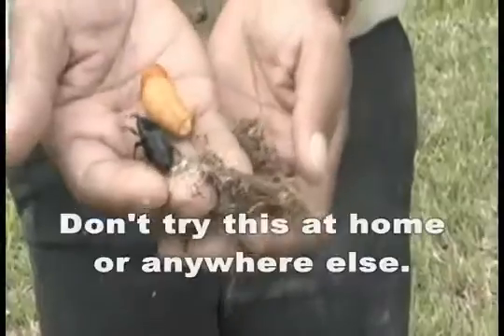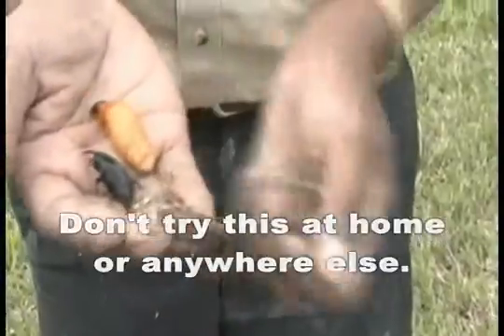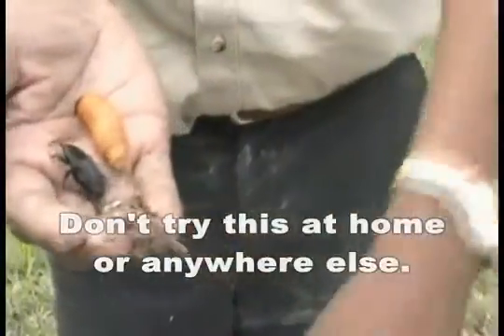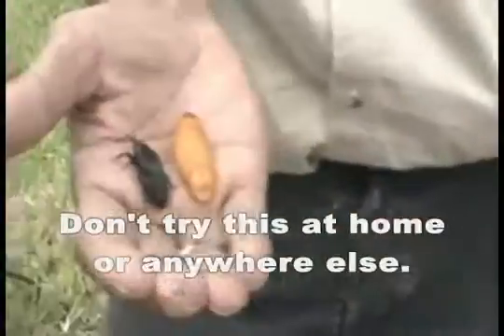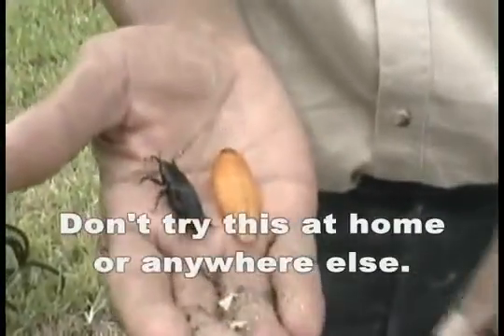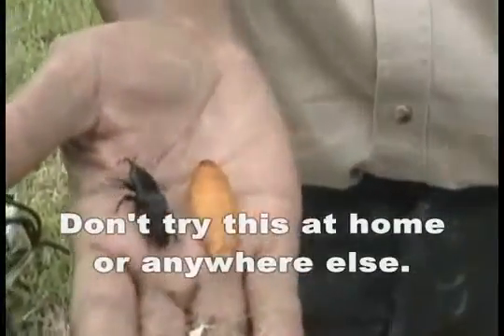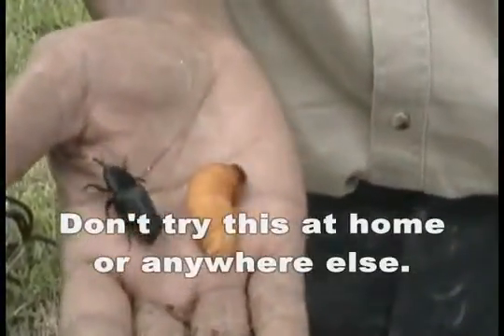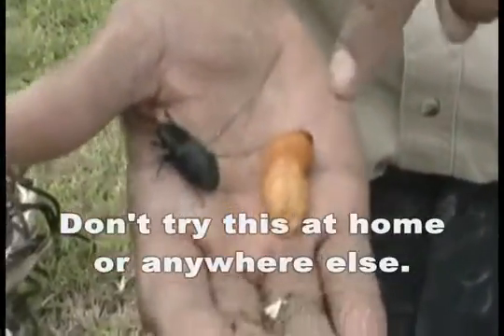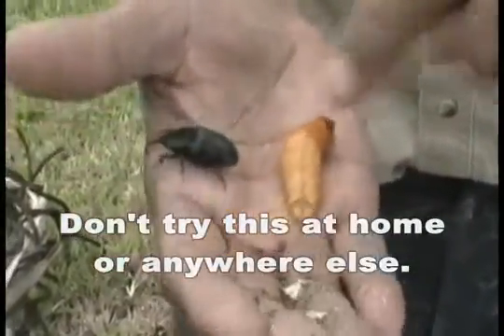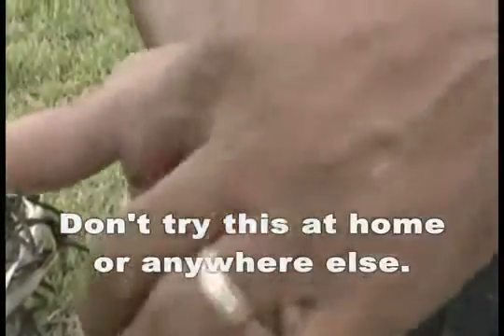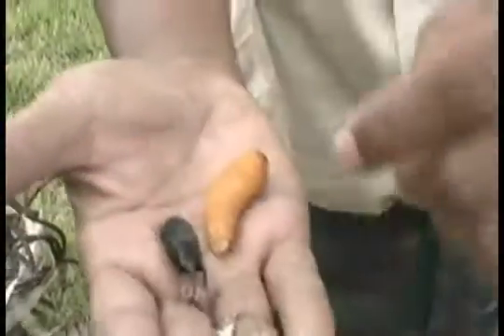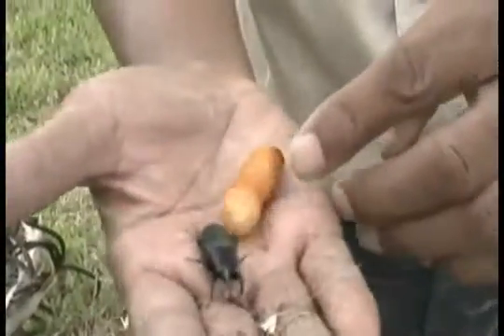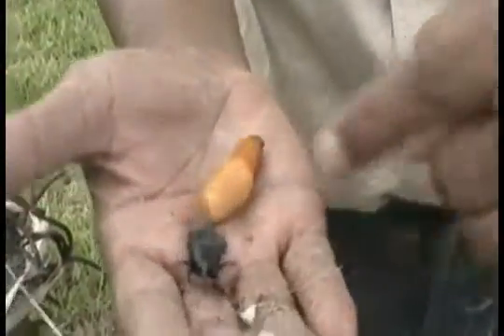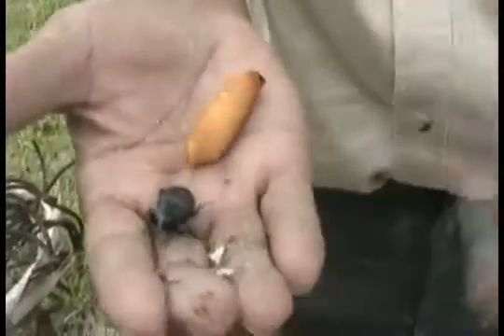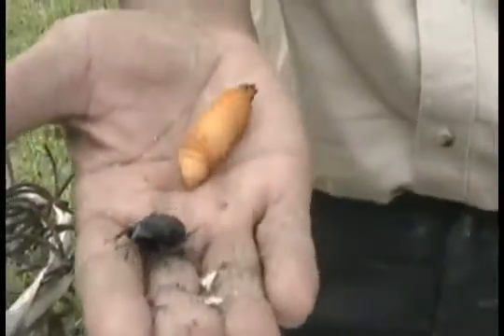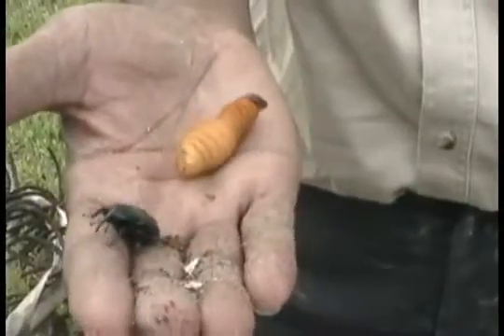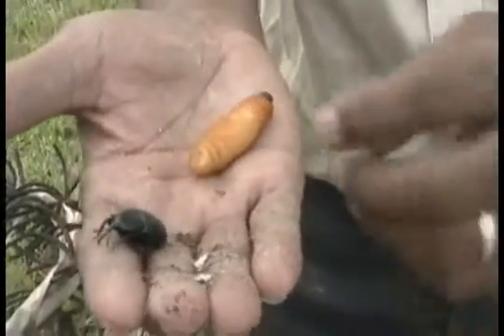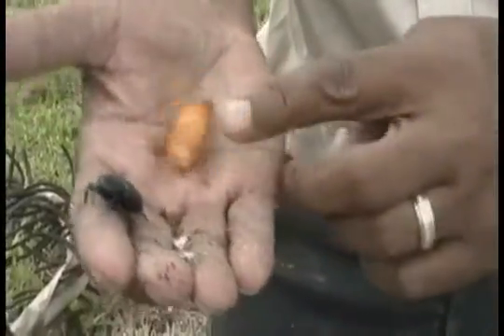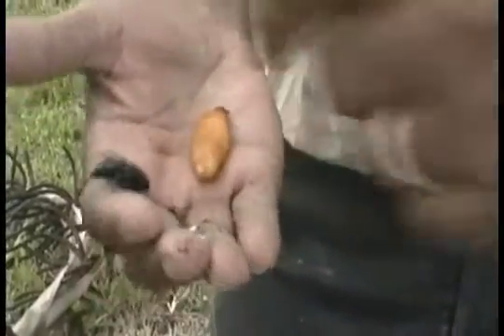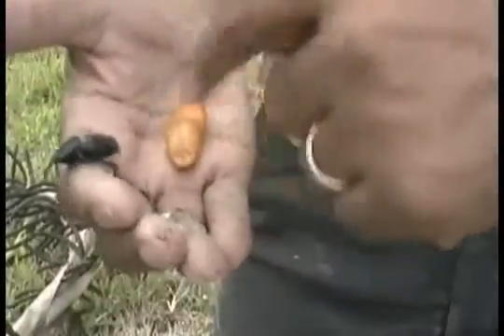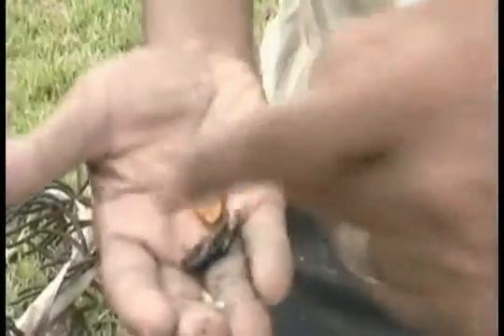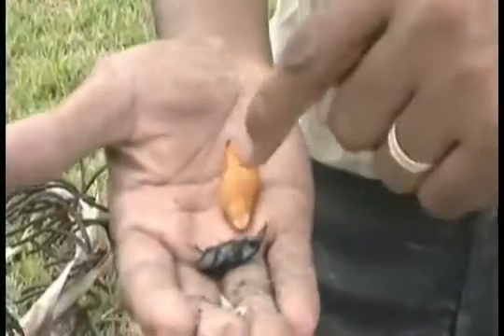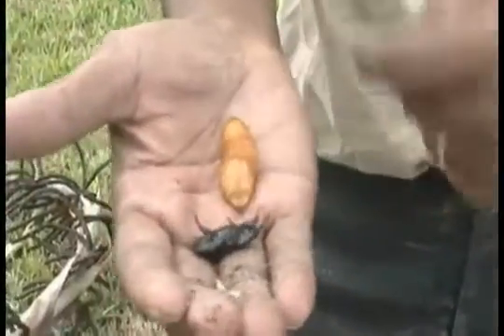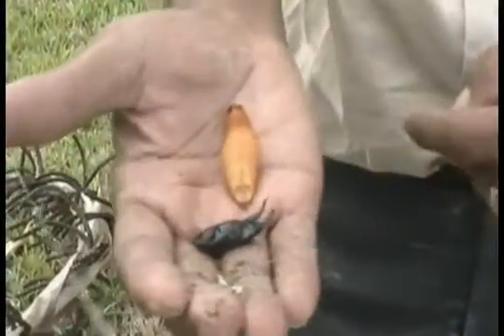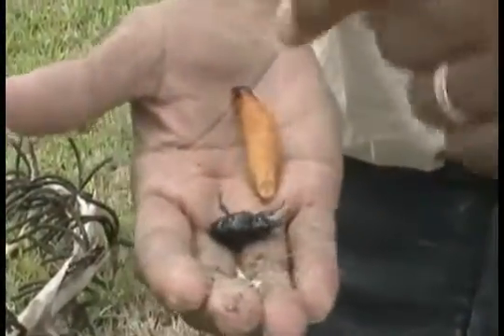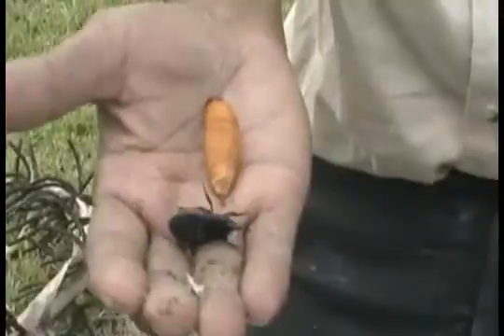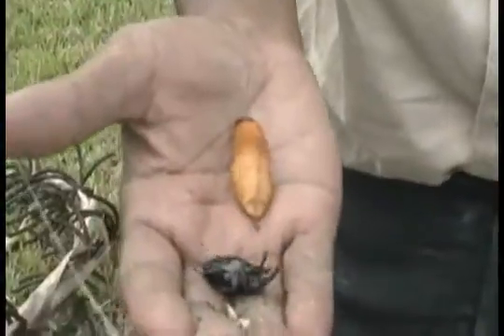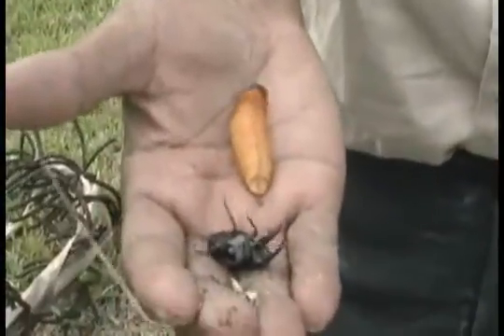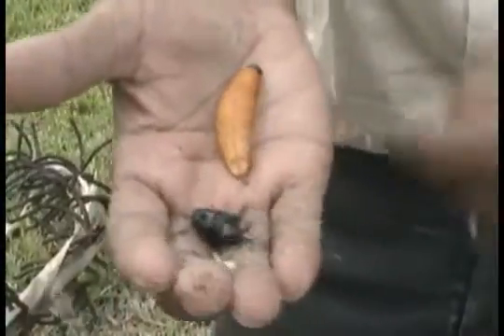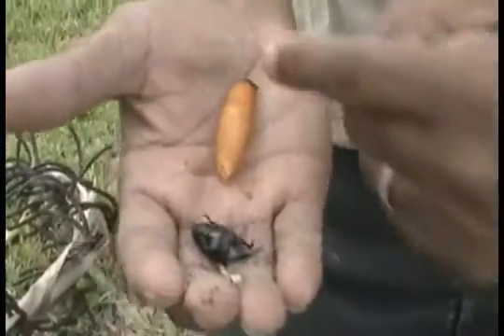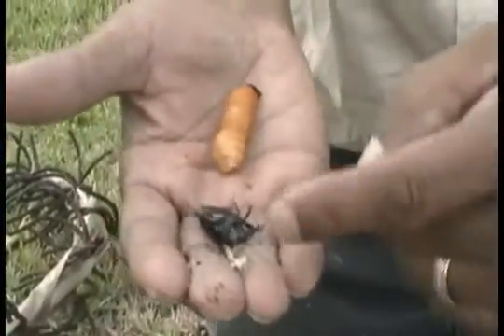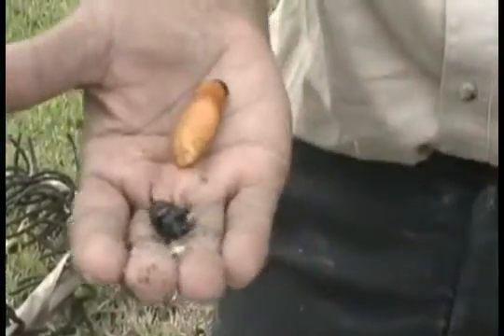Which one do you think would make a better meal? Perhaps this one — look how juicy it looks. A little bit hard and crunchy. I'd go for the larval form. Fry it up, stir fry — it's really good.